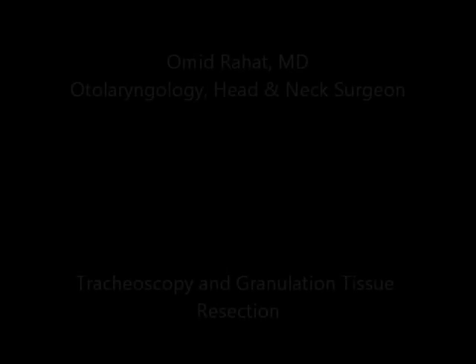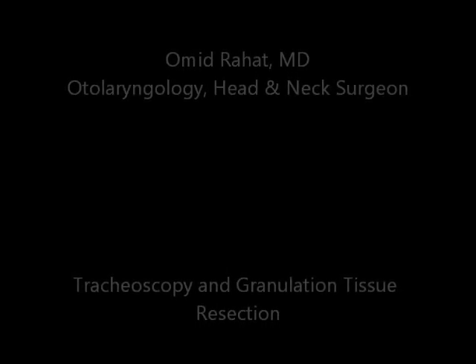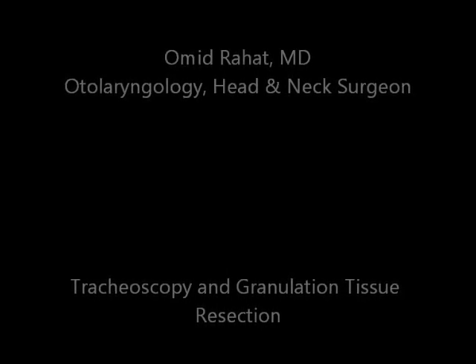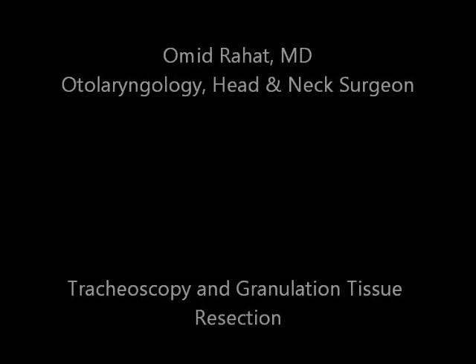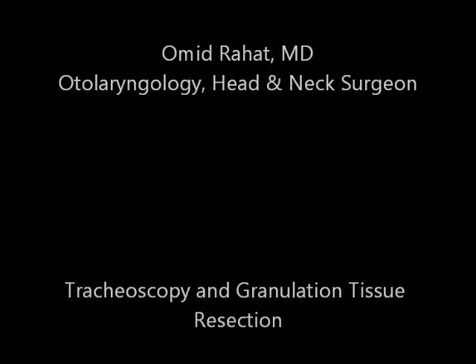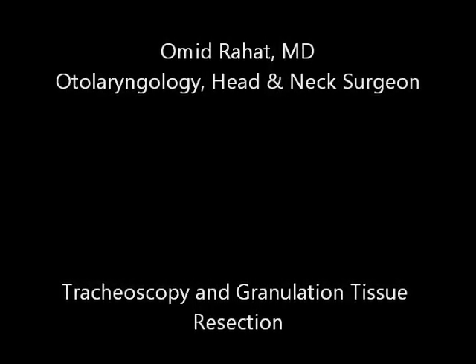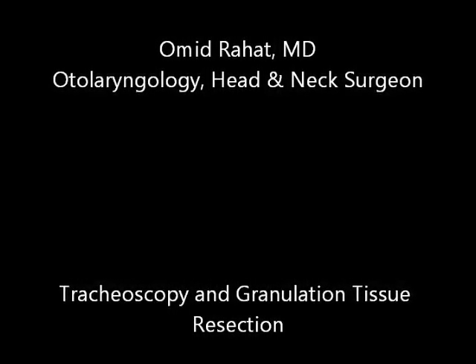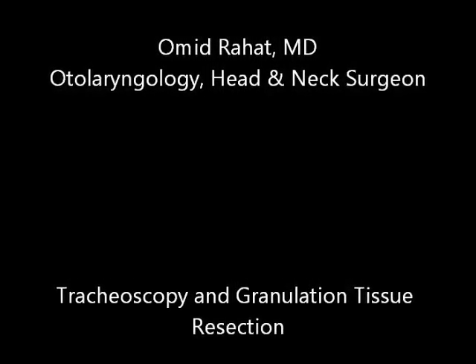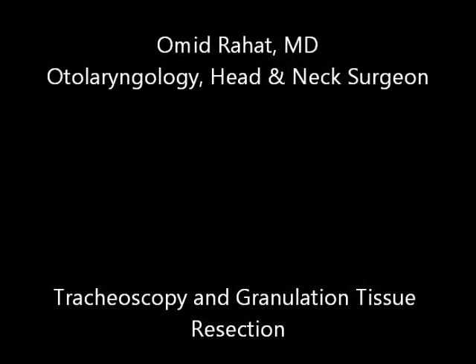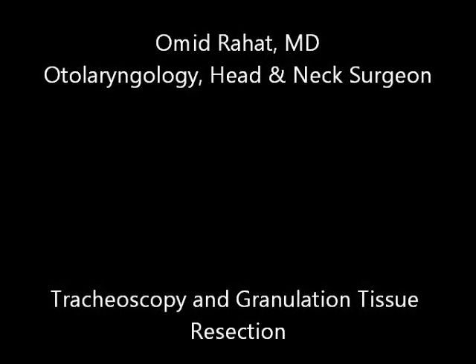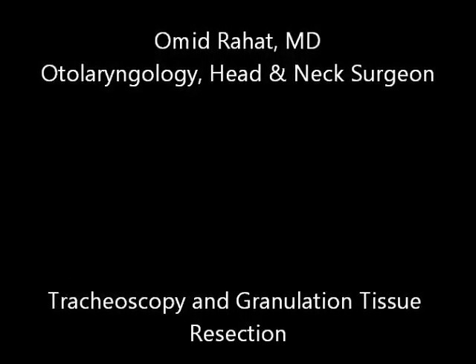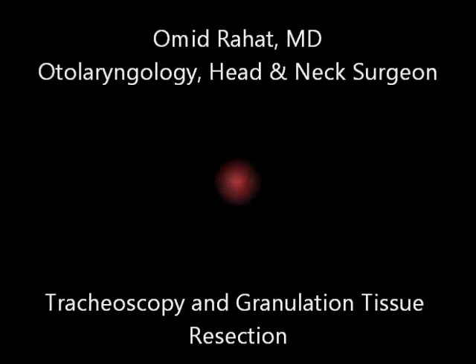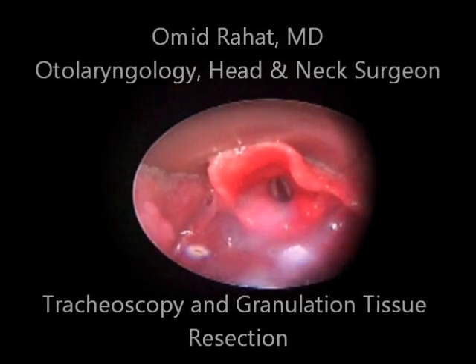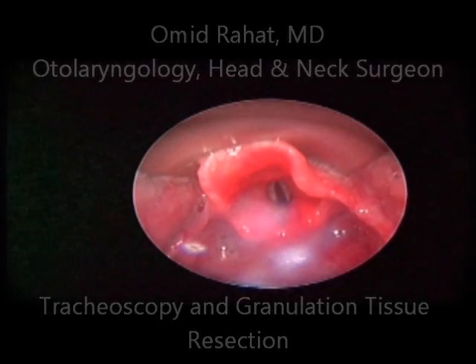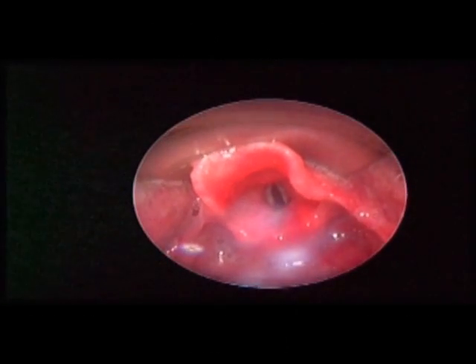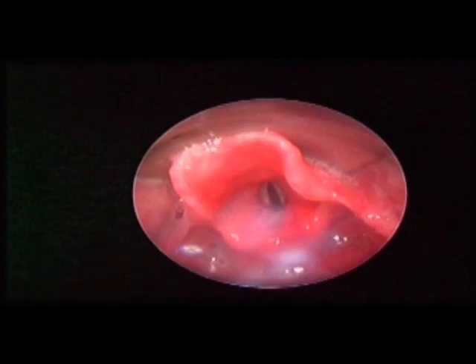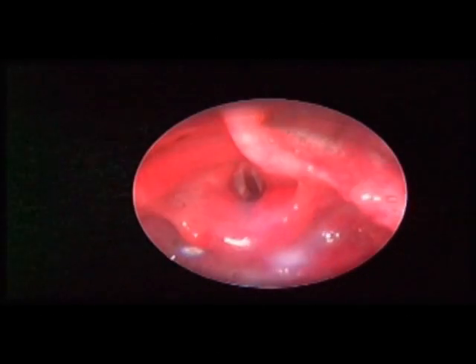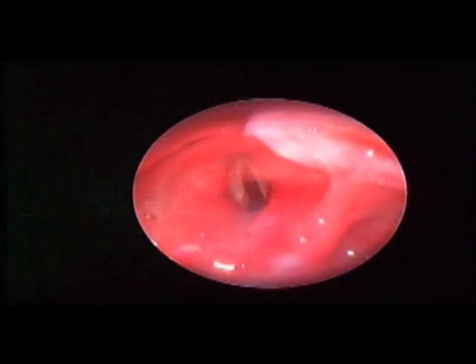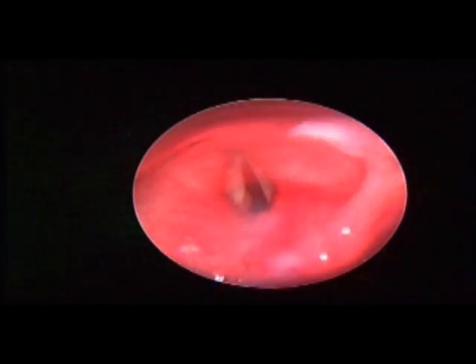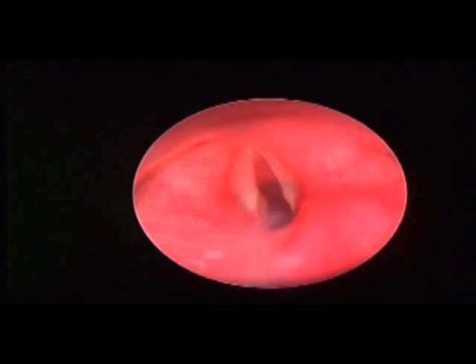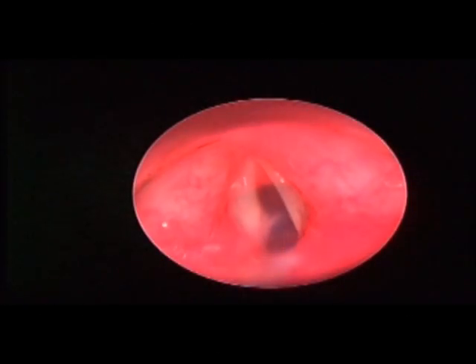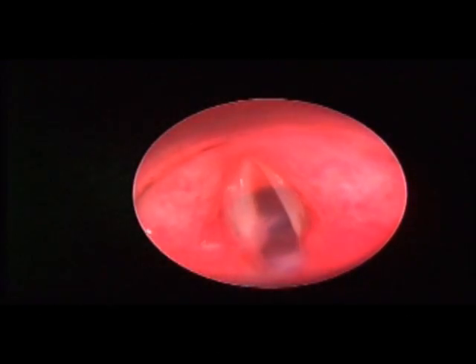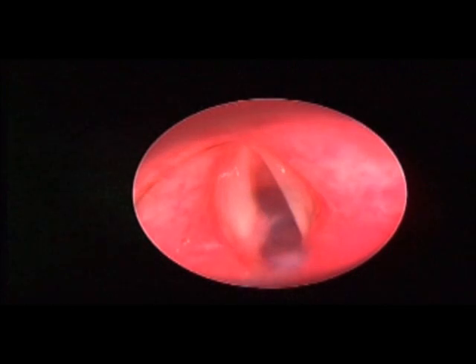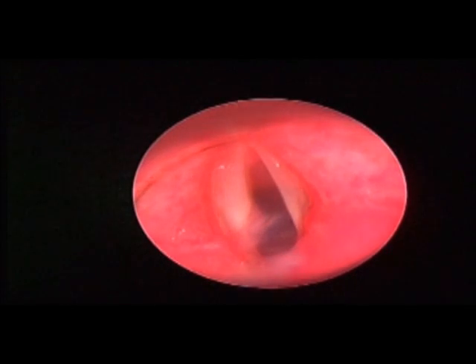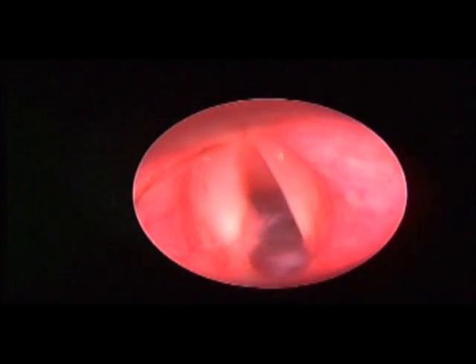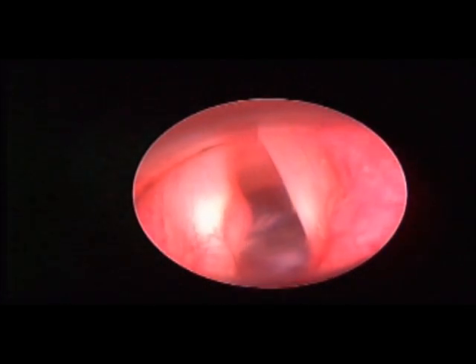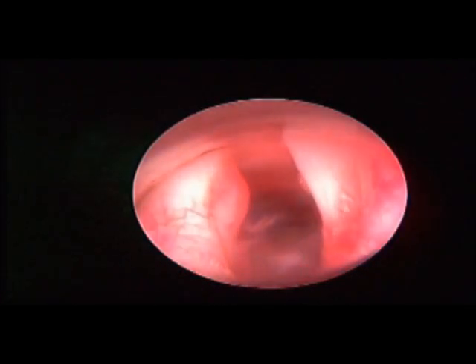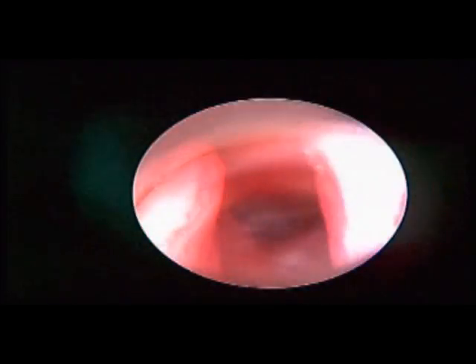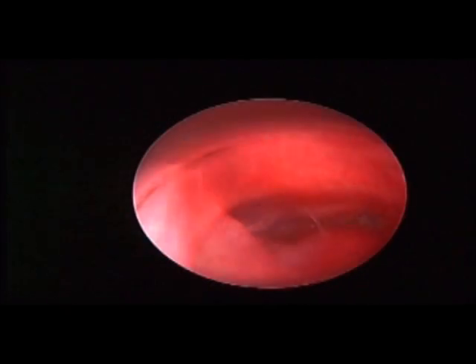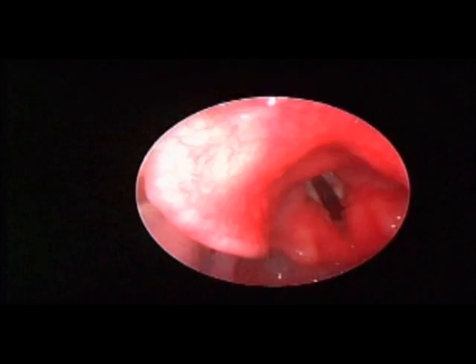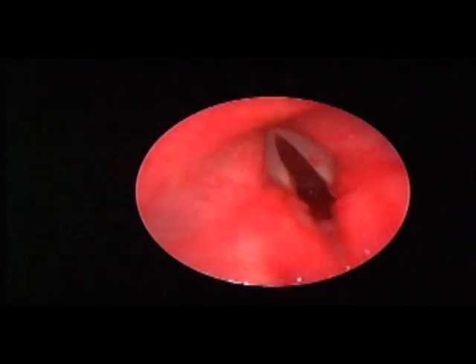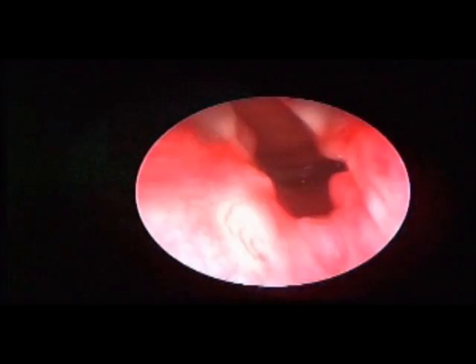Hi and welcome back. This is Omid Rahat, otolaryngologist, head and neck surgeon. In today's clip, I'm going to demonstrate to you a four-year-old girl with a long-standing tracheostomy.